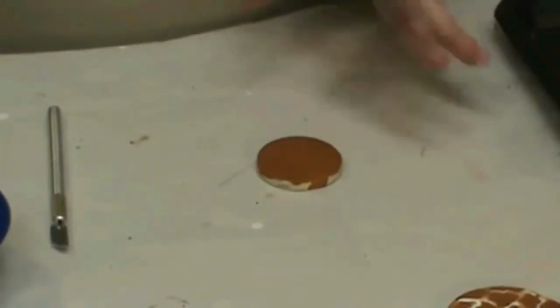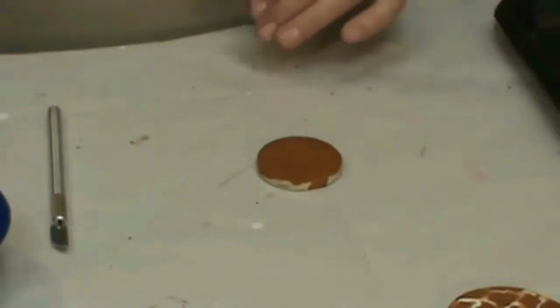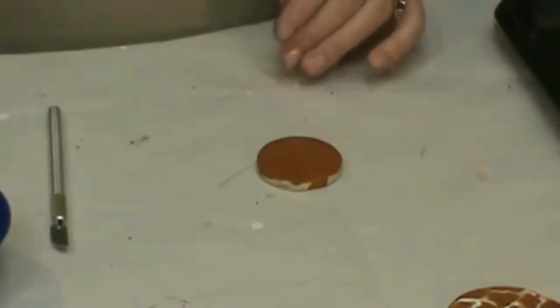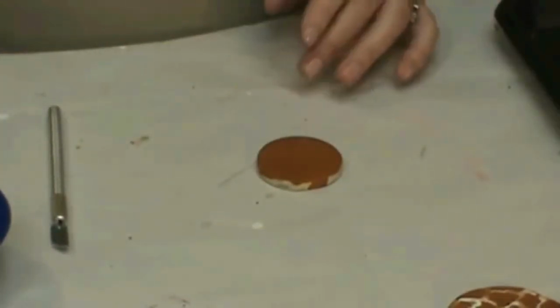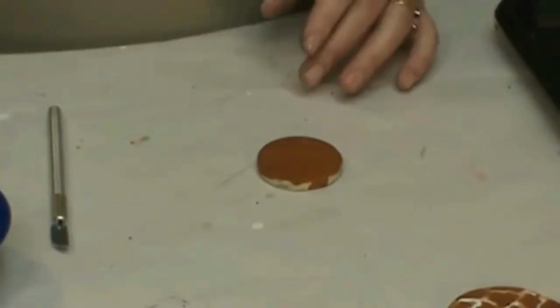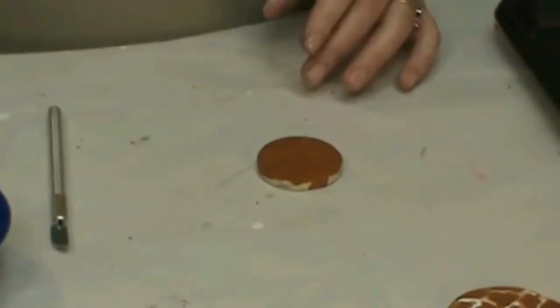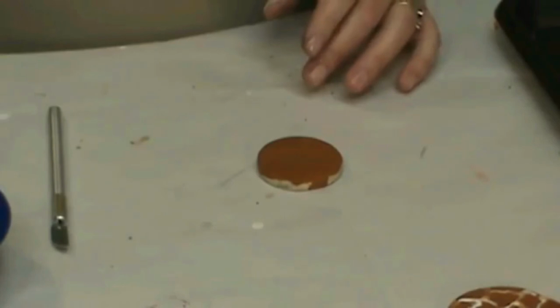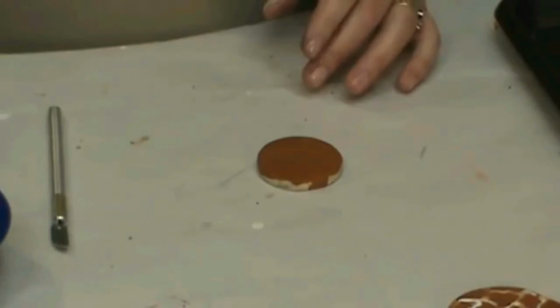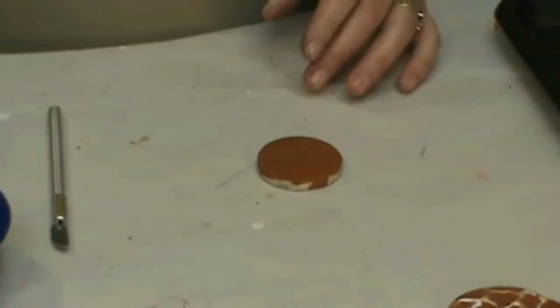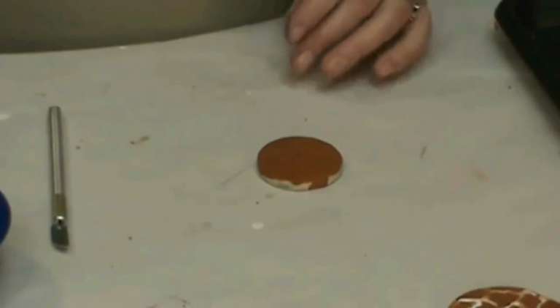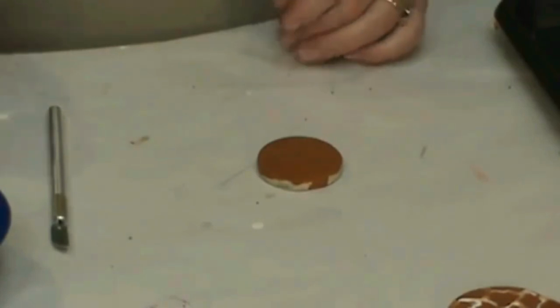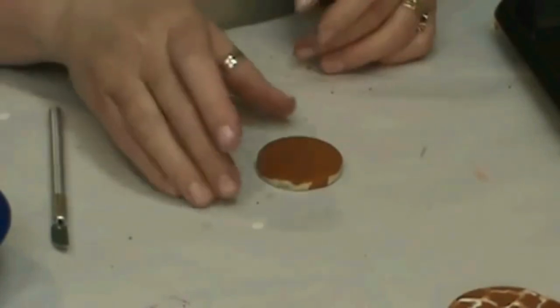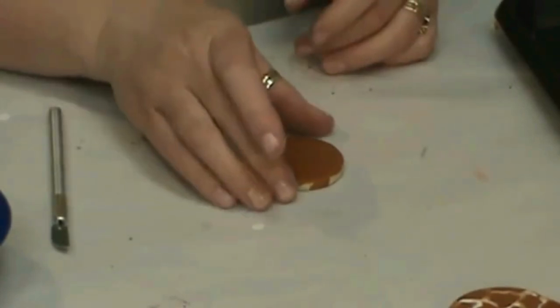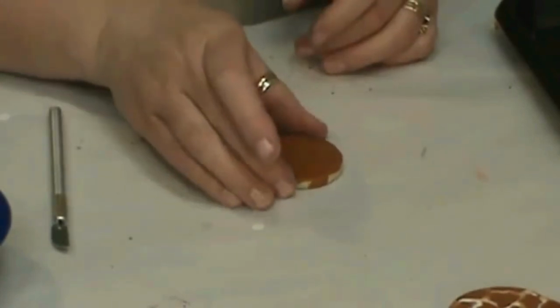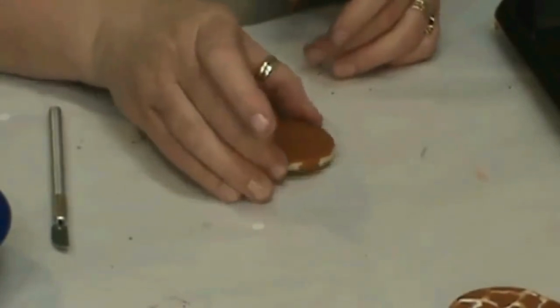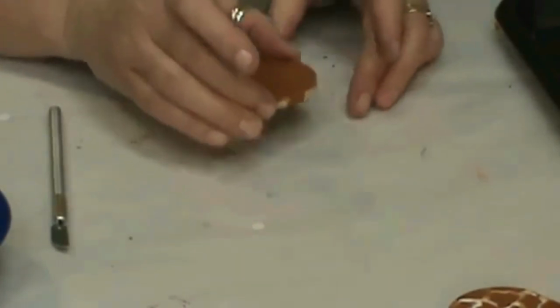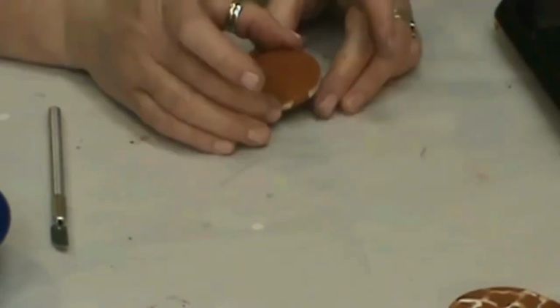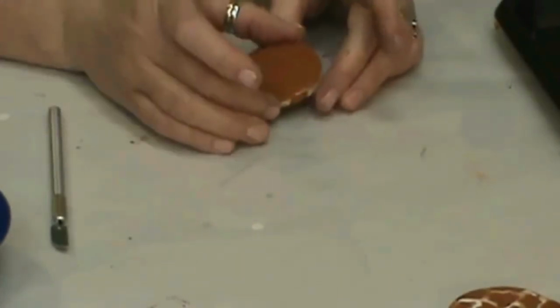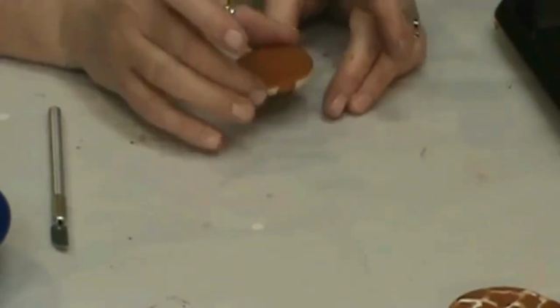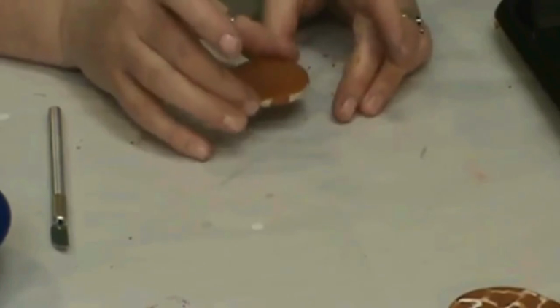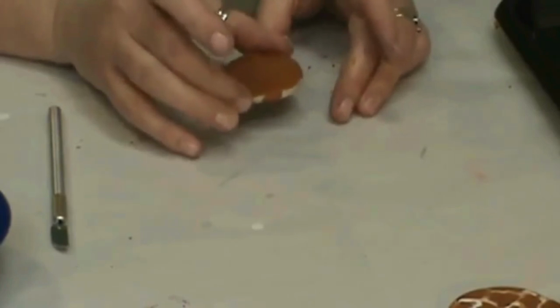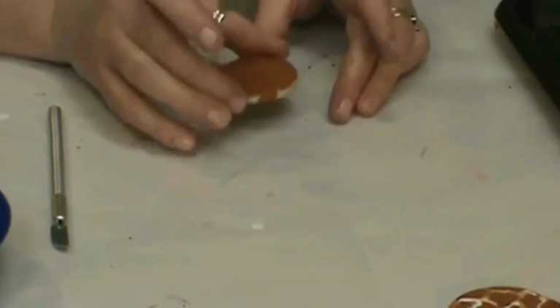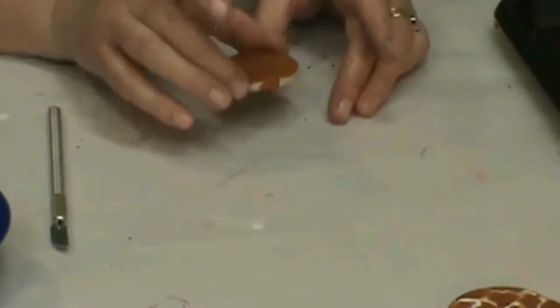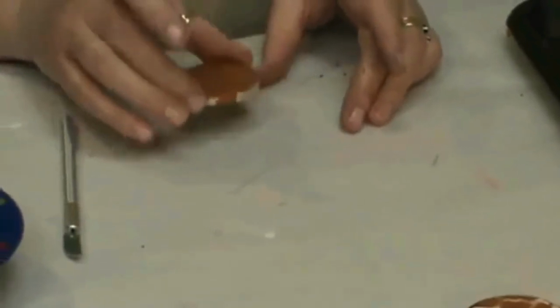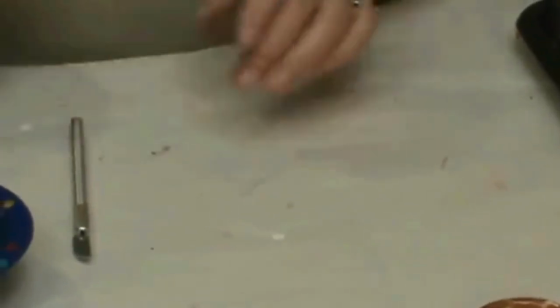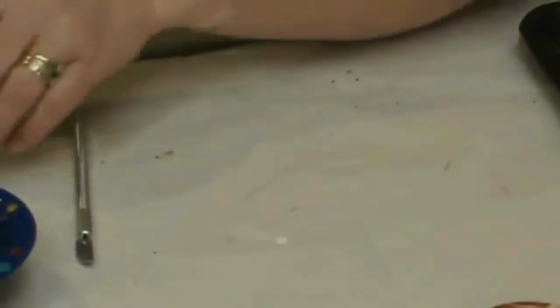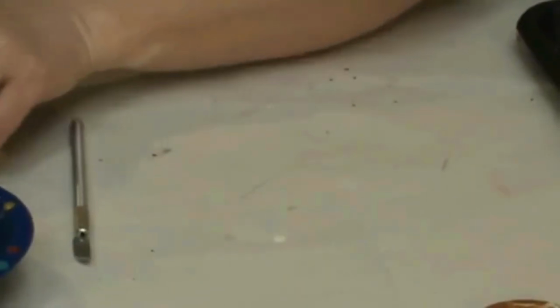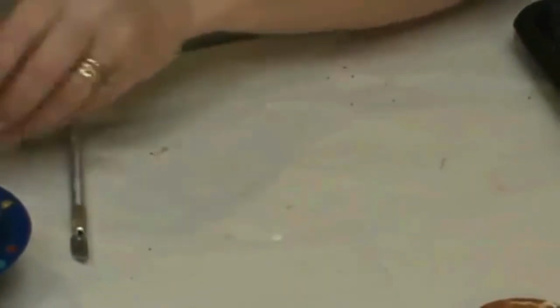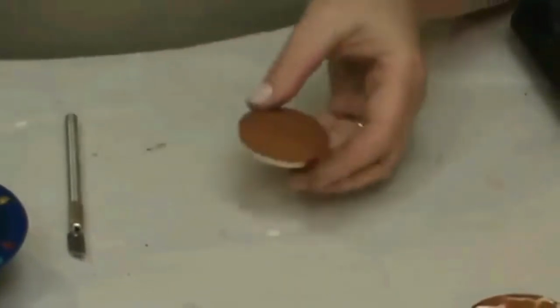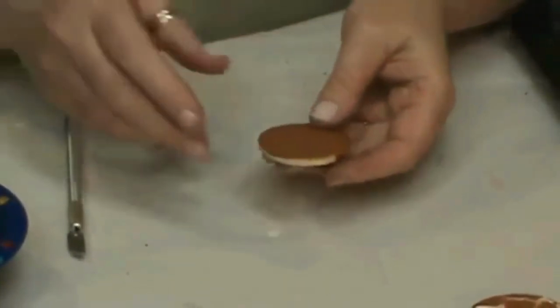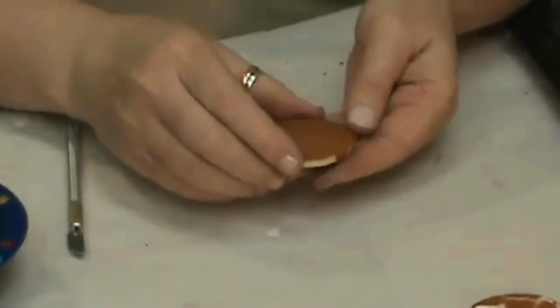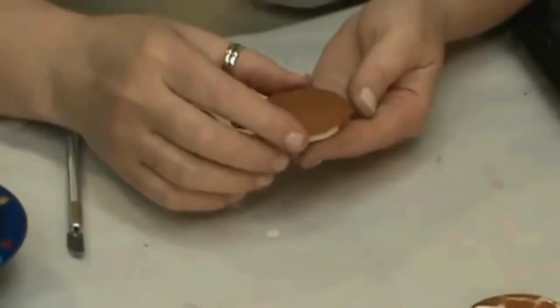If you get where it's not even, just warm it up again — it's not a big deal. But you do have to wait for this to cool a little bit longer because we've warmed everything up, so it takes a while to cool. I'm going to have one that I've already used, and we're going to go to our white.